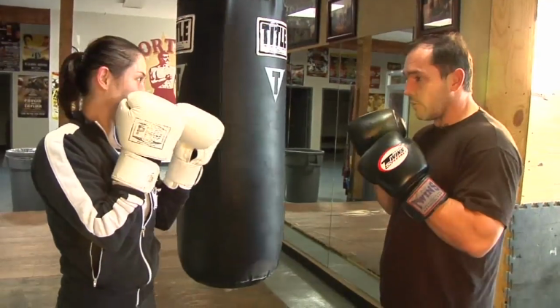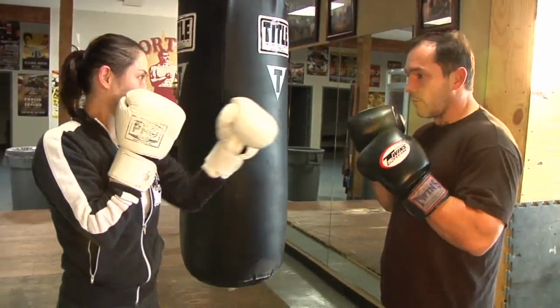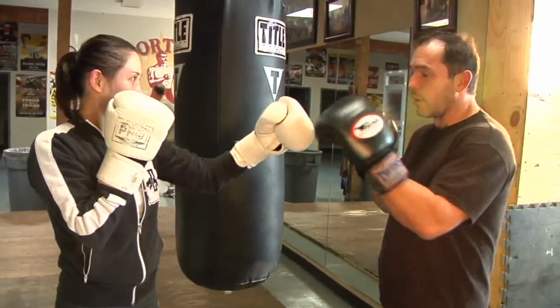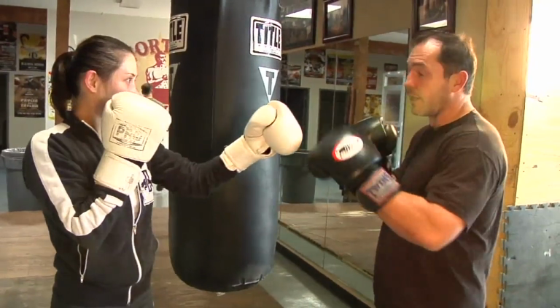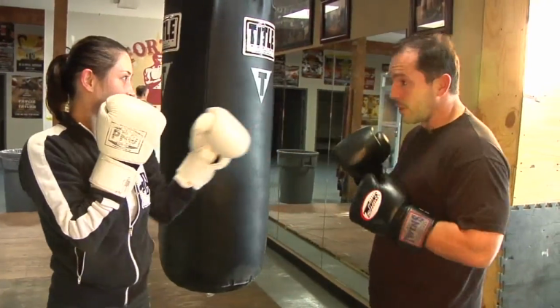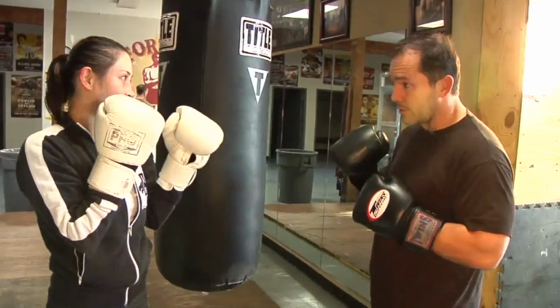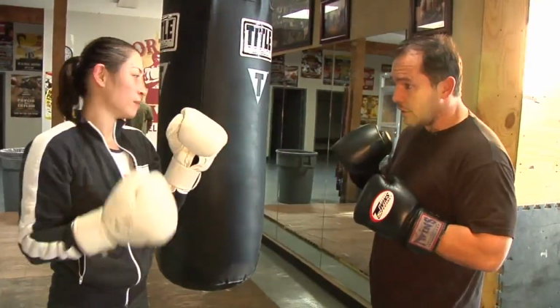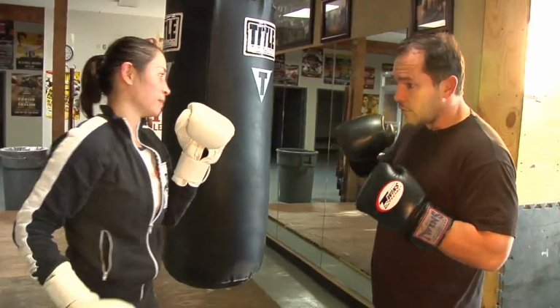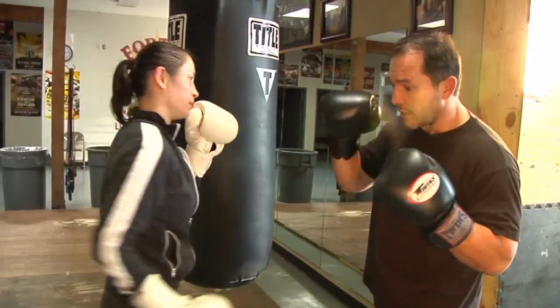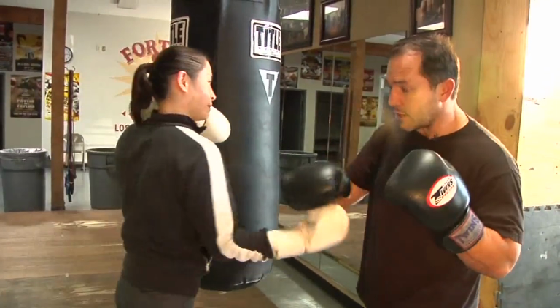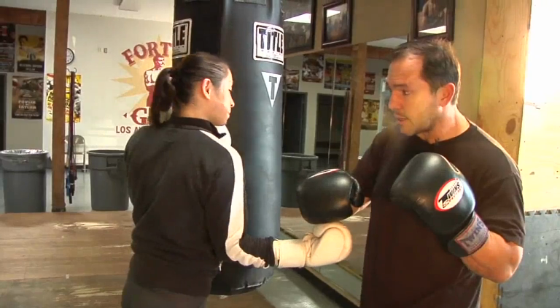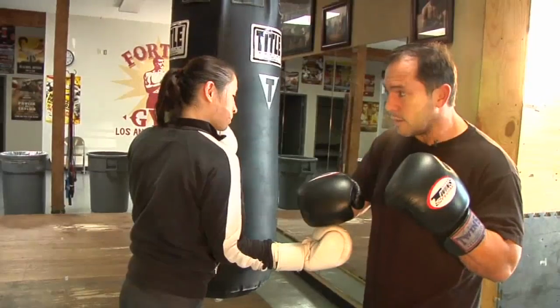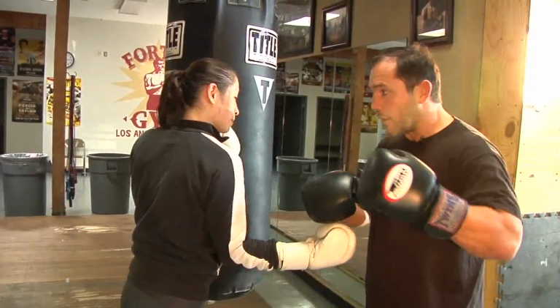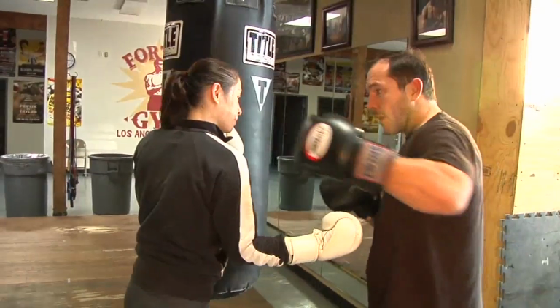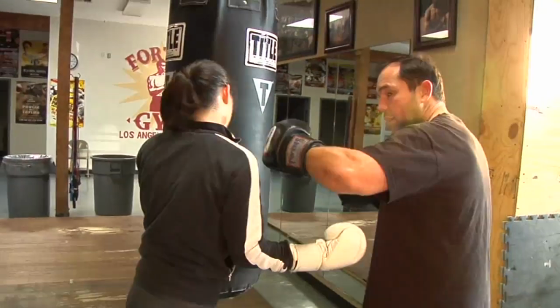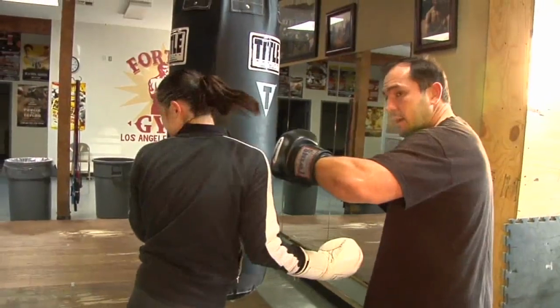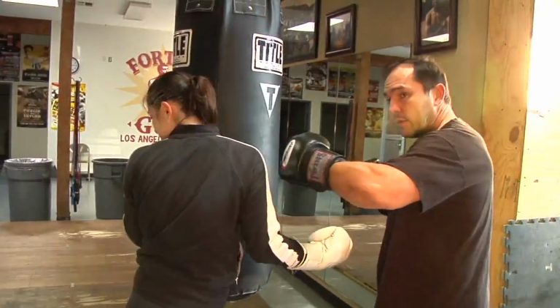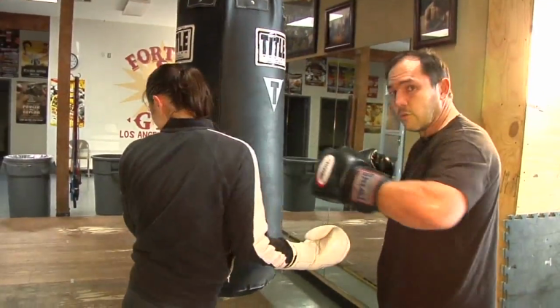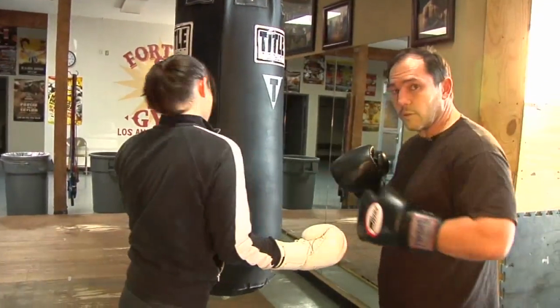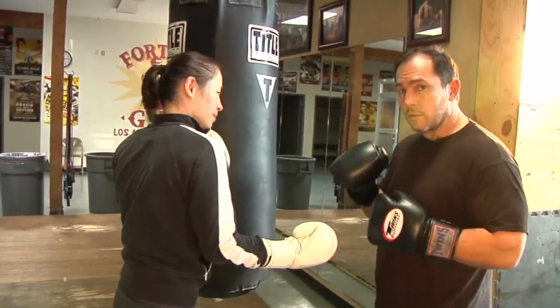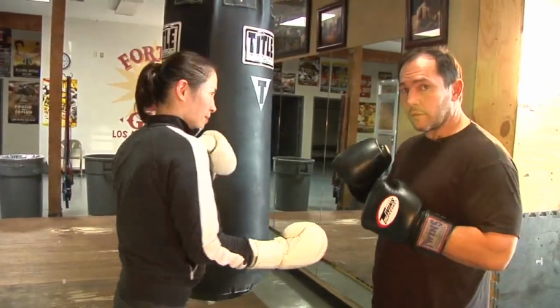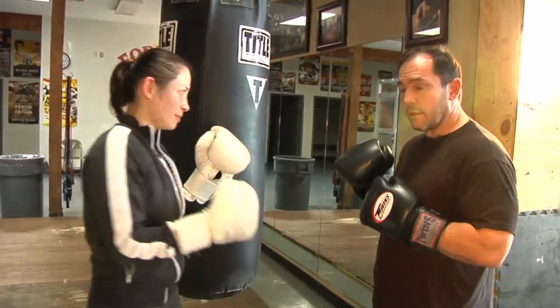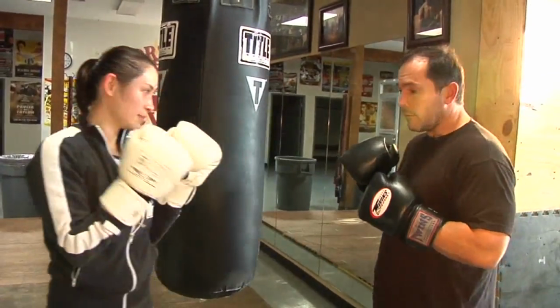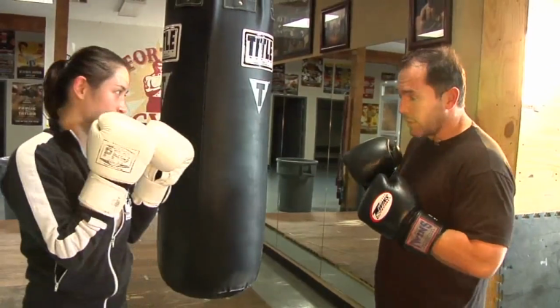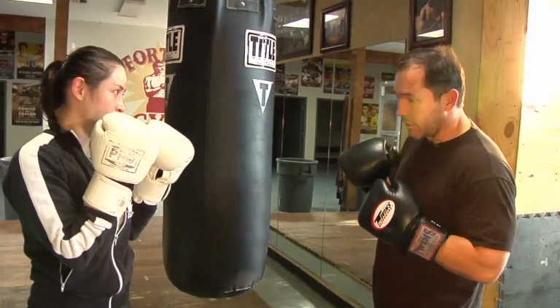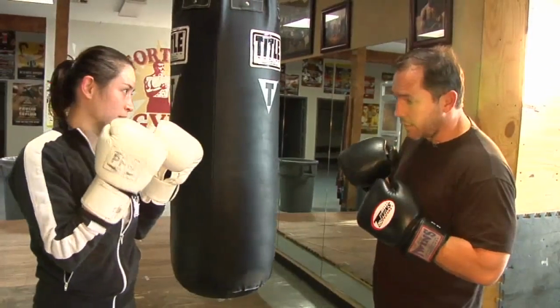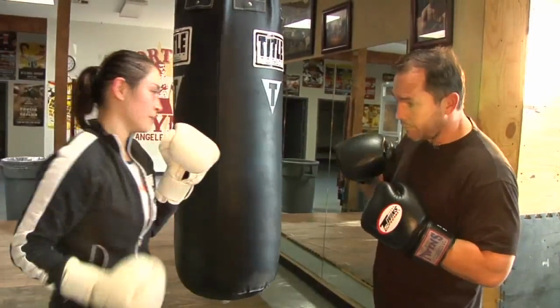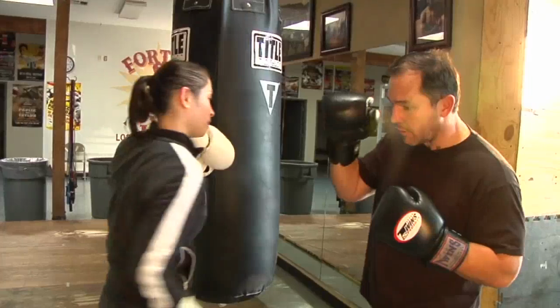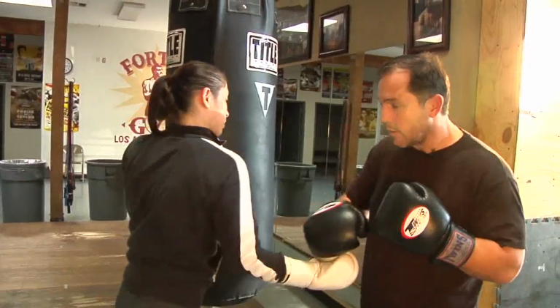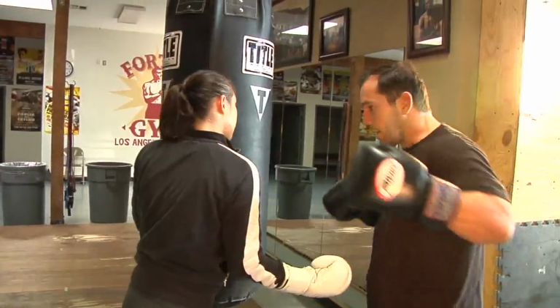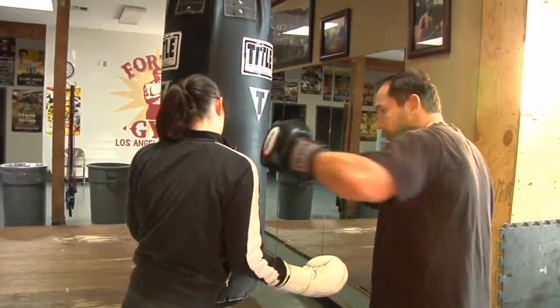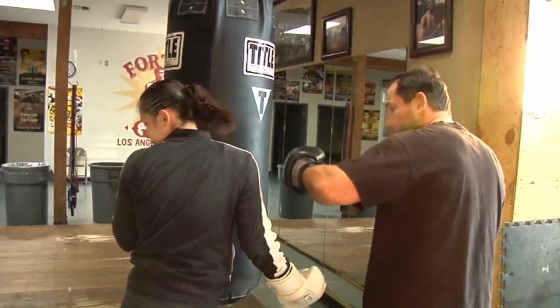If you're blocking an uppercut, you'll catch the uppercut and counter with the left hook. So catch the uppercut and counter with the left hook.